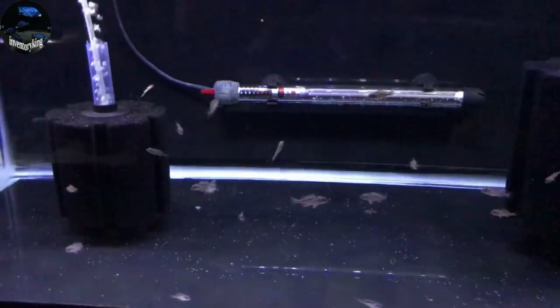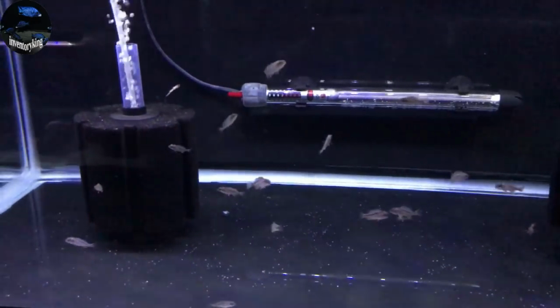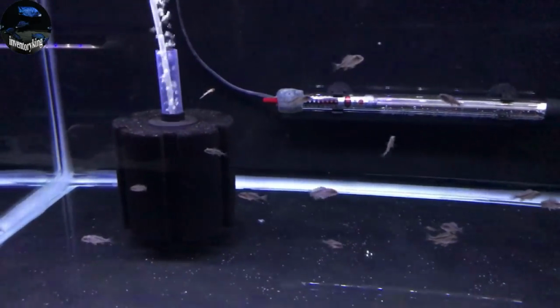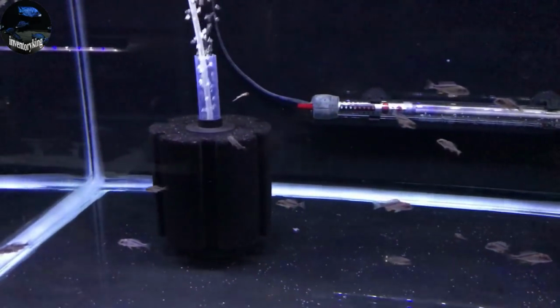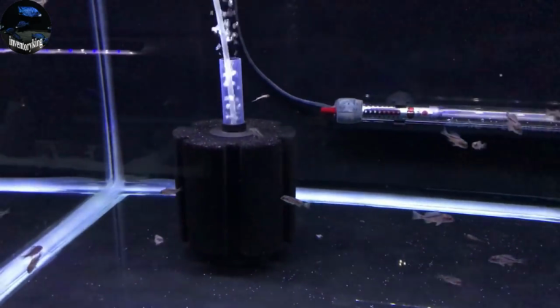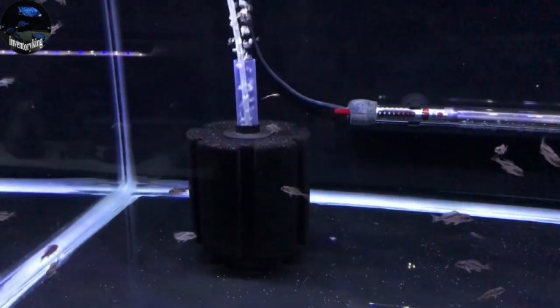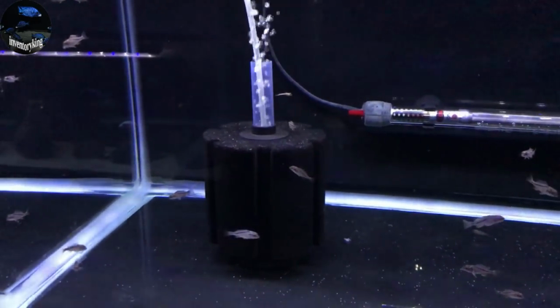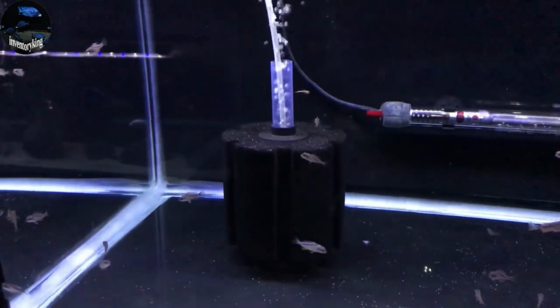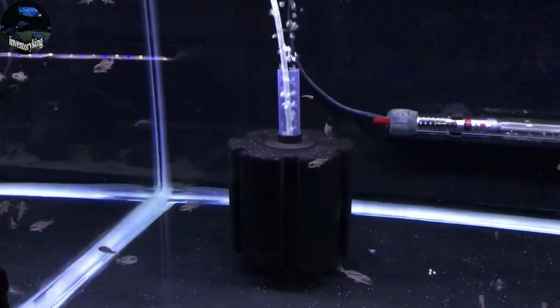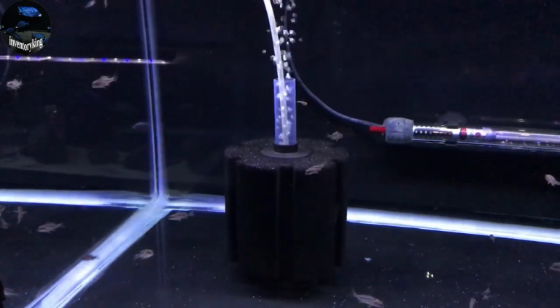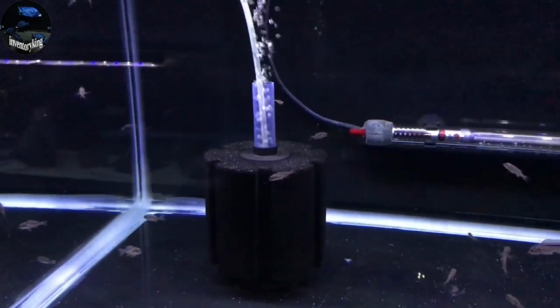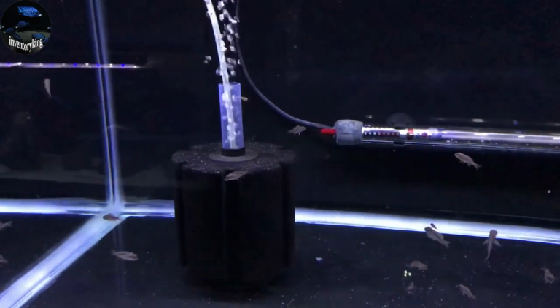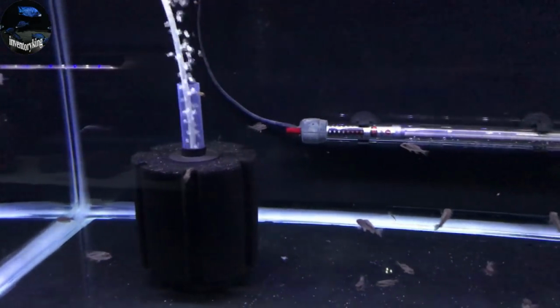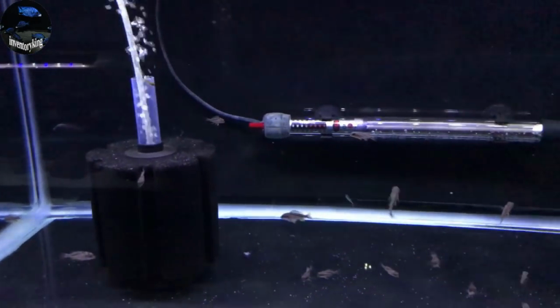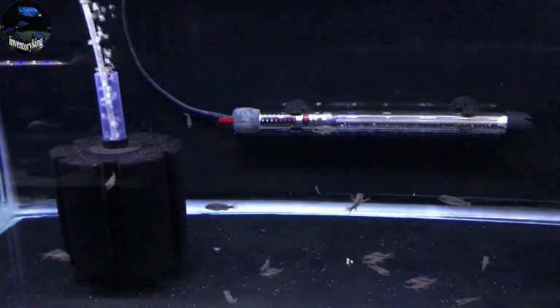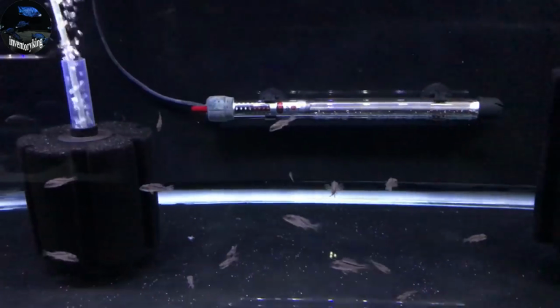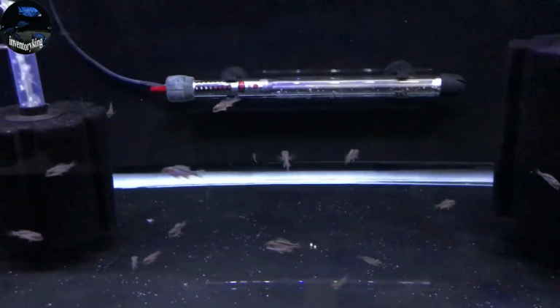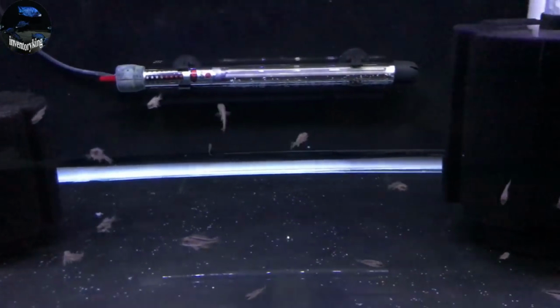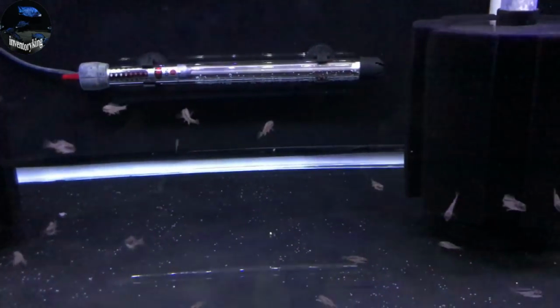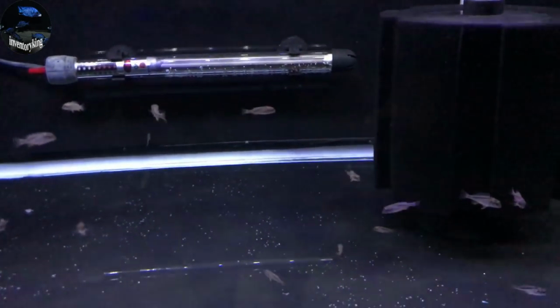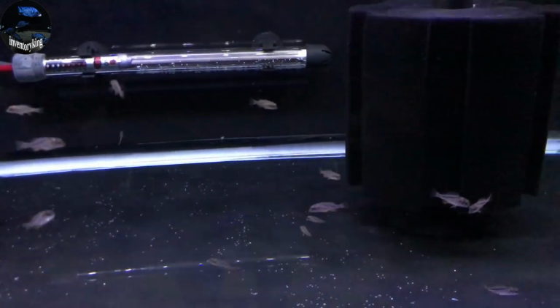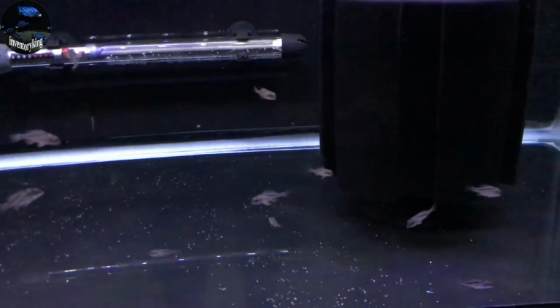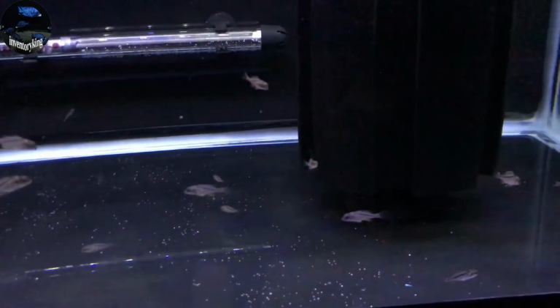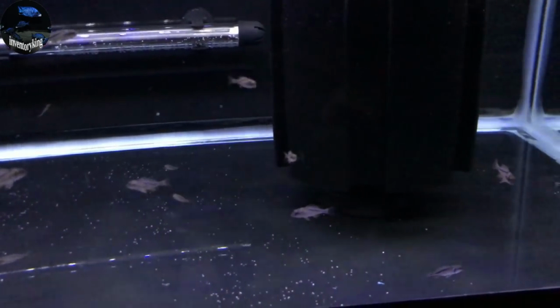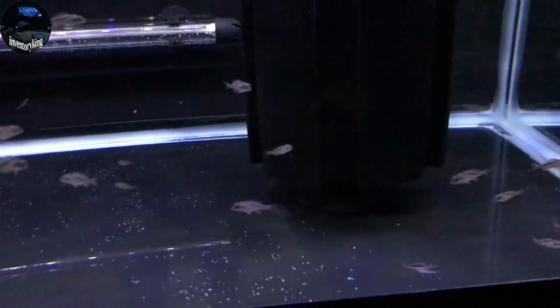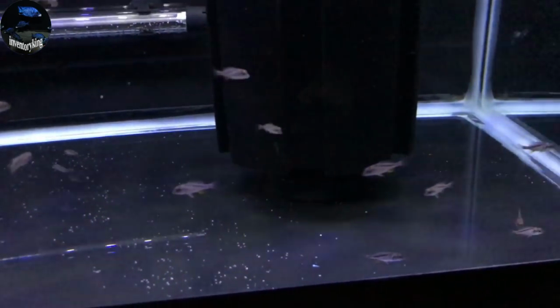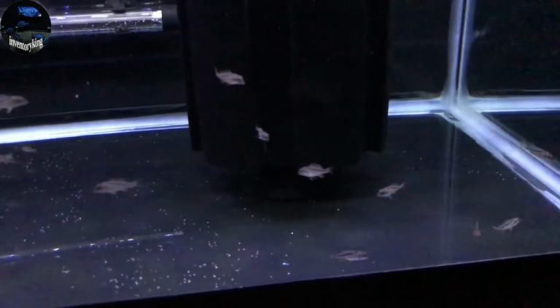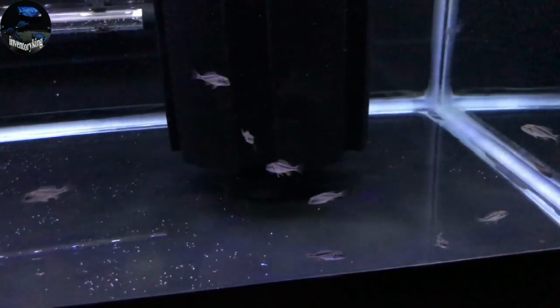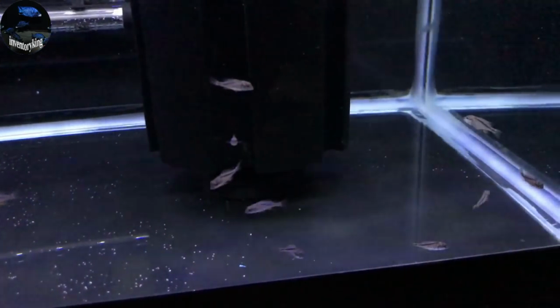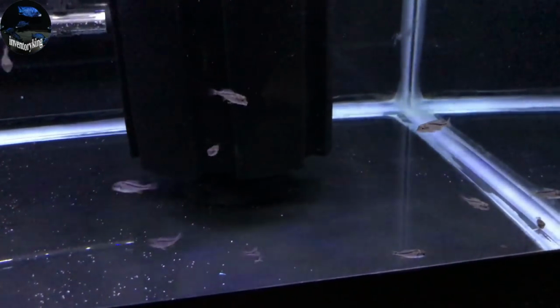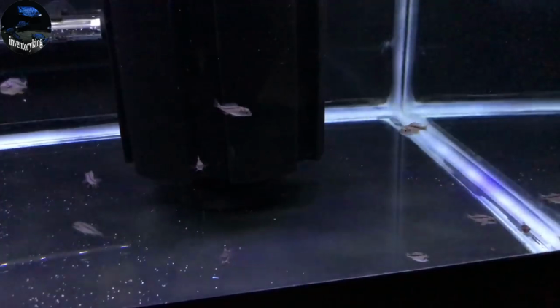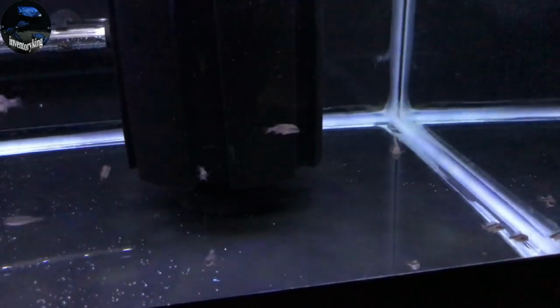This is the middle 40-gallon breeder with my first batch of bukonodo fry. As you can see, these ones are bigger than the ones I showed you before.